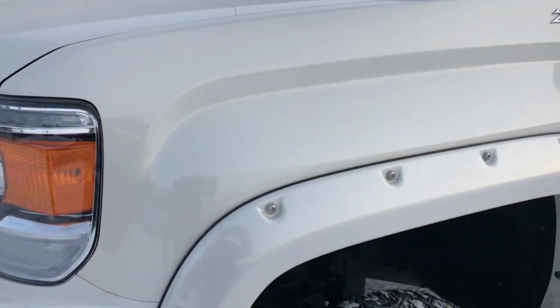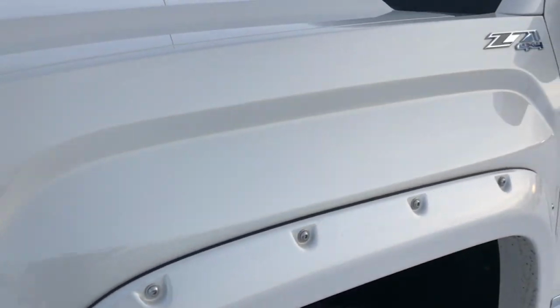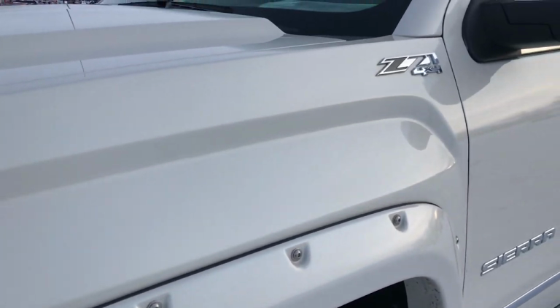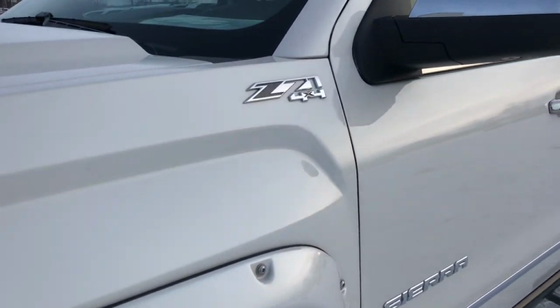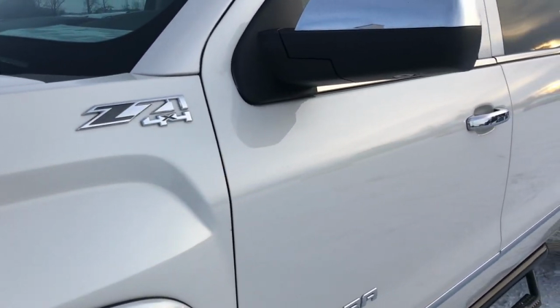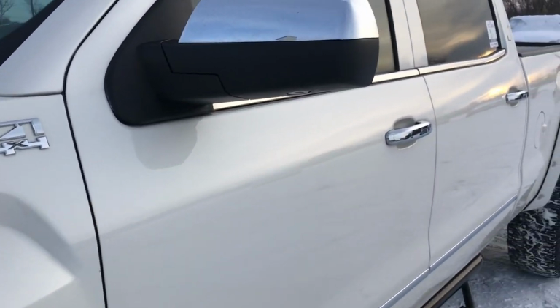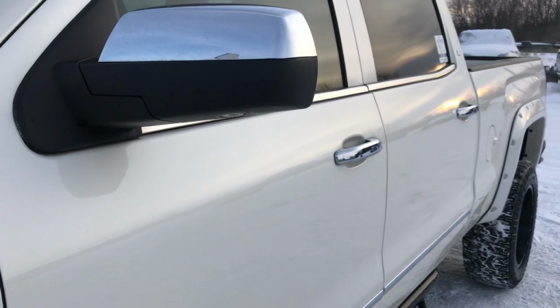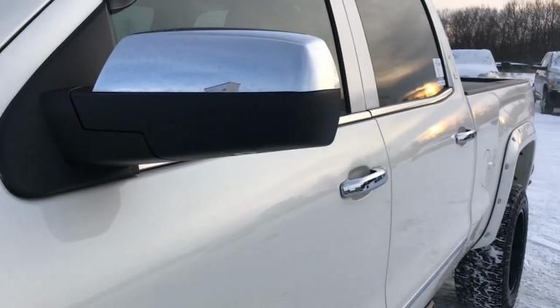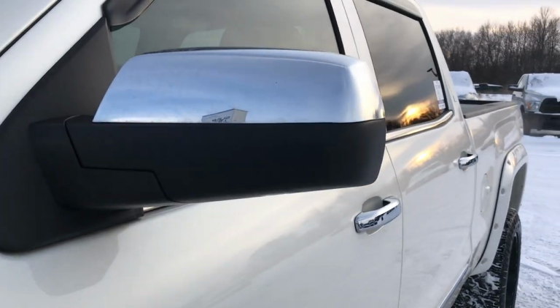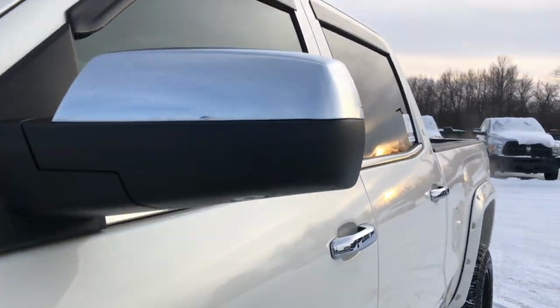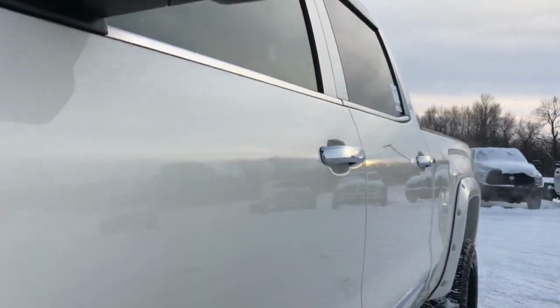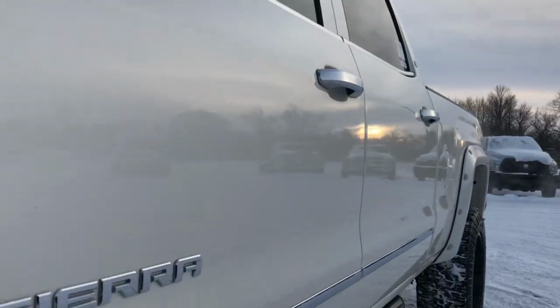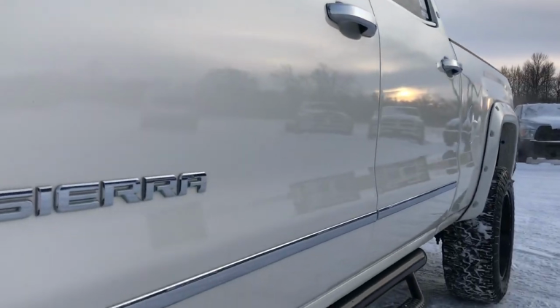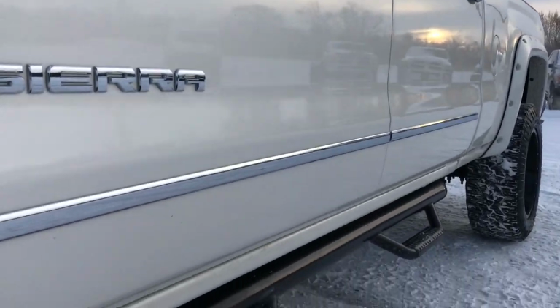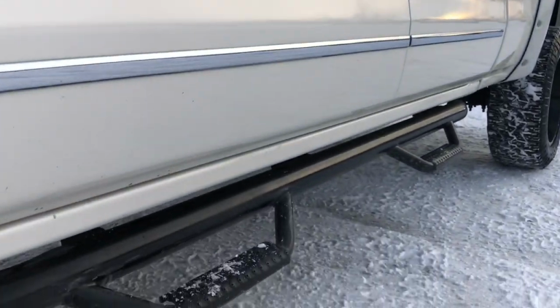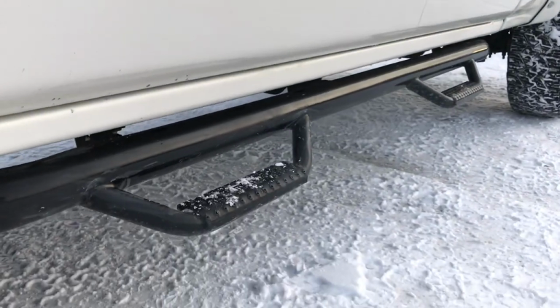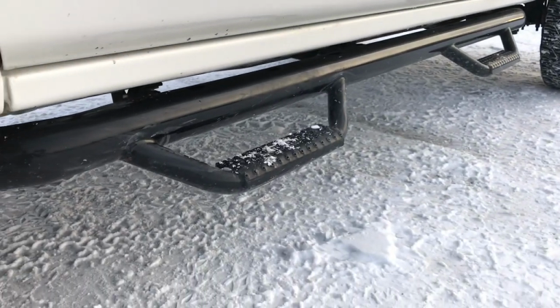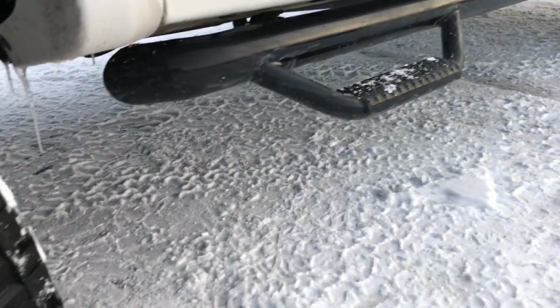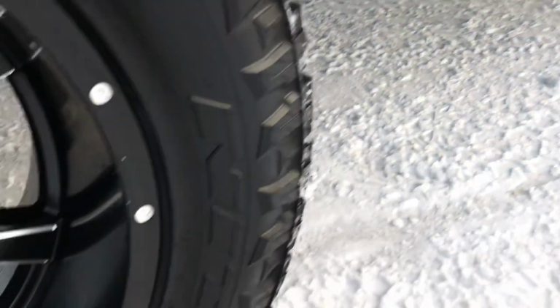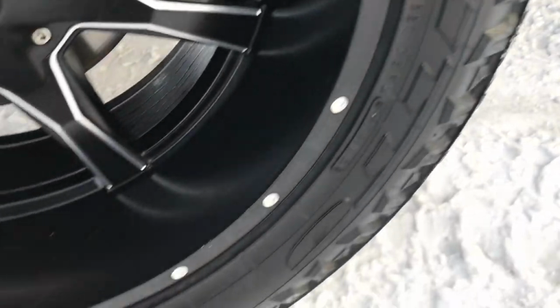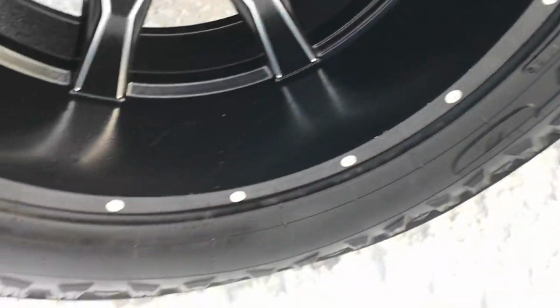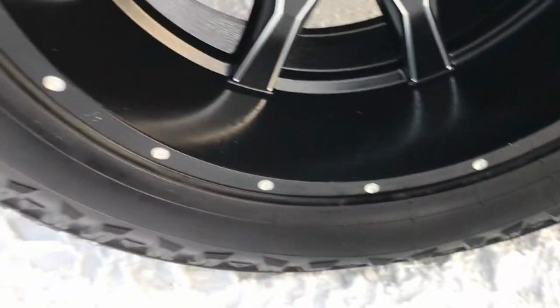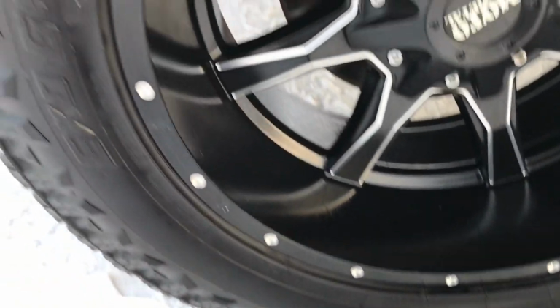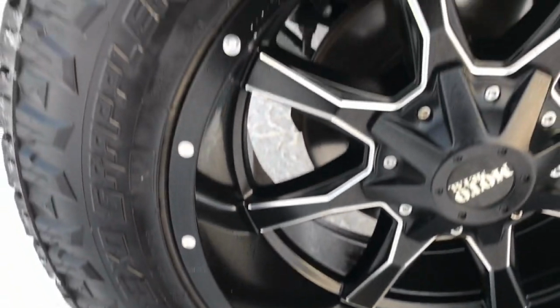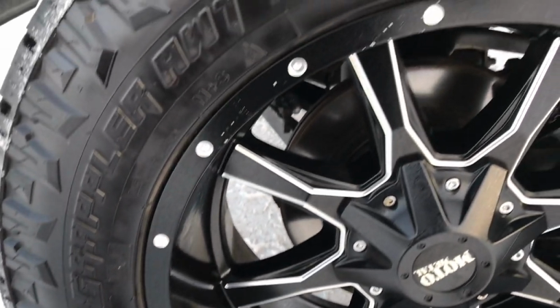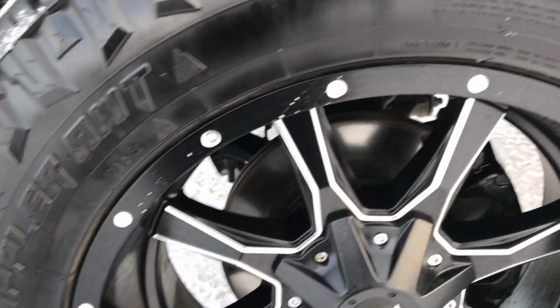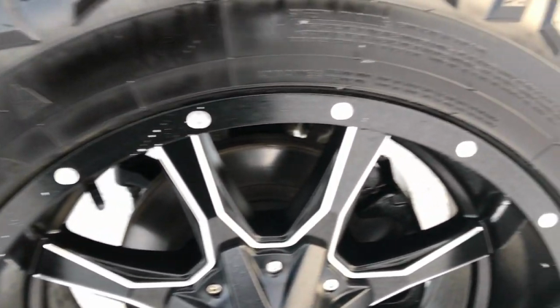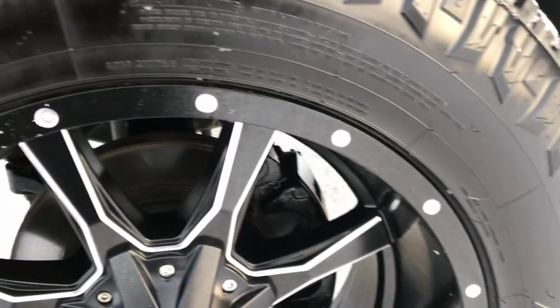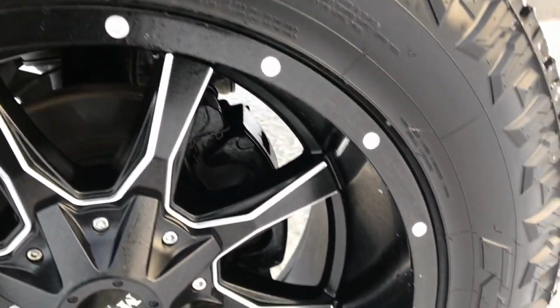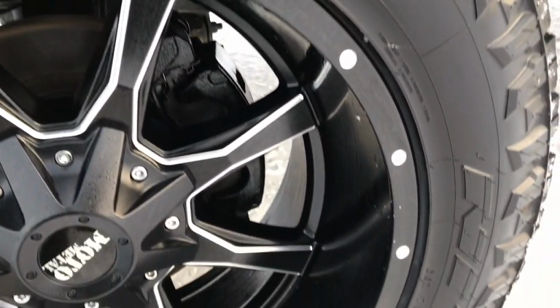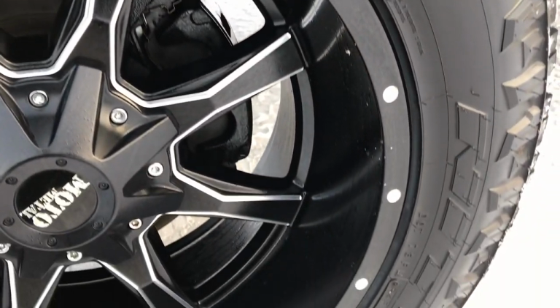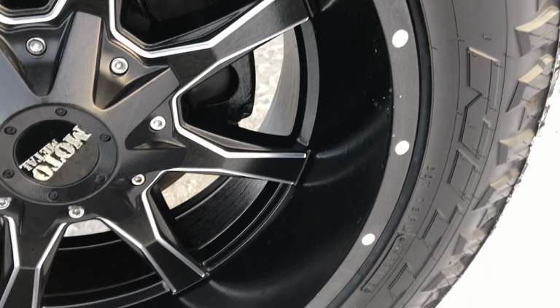It's actually White Pearl in color. We shoot all of our videos in 1080p, so if you have HD capabilities on your computer, tablet, or smartphone device, turn them on right now — because it's like you're right here looking at the vehicle with me.